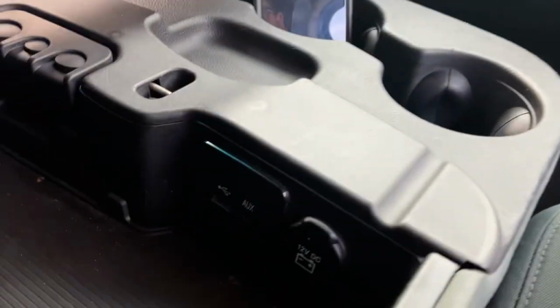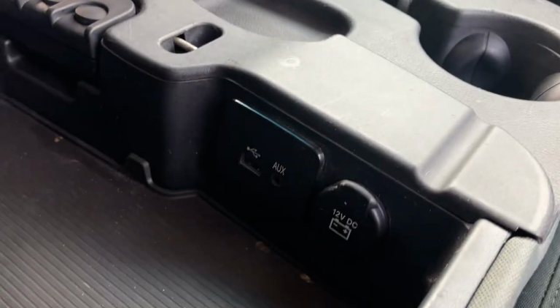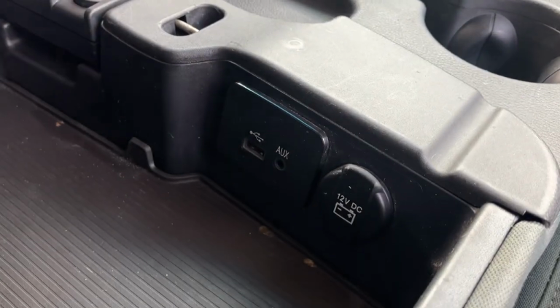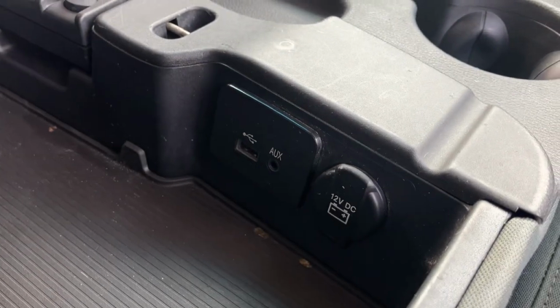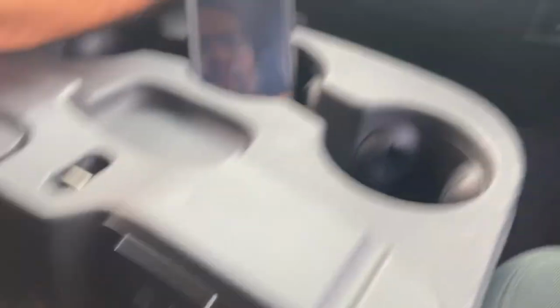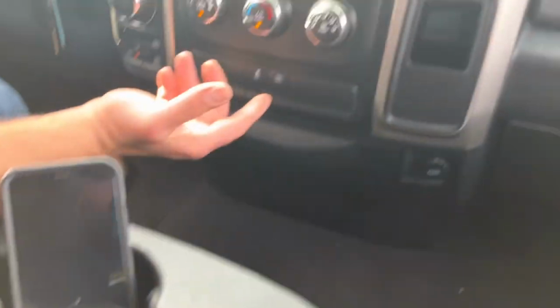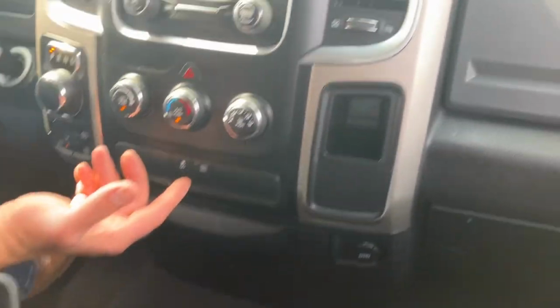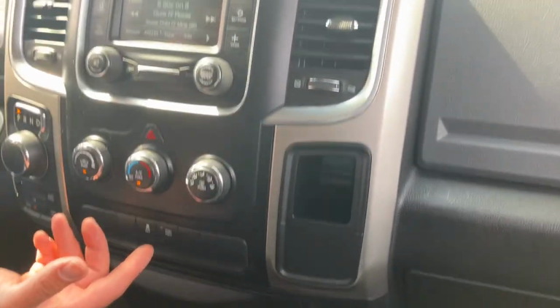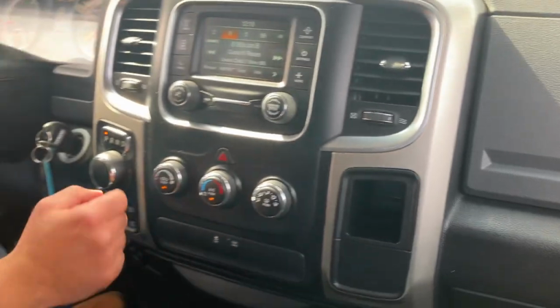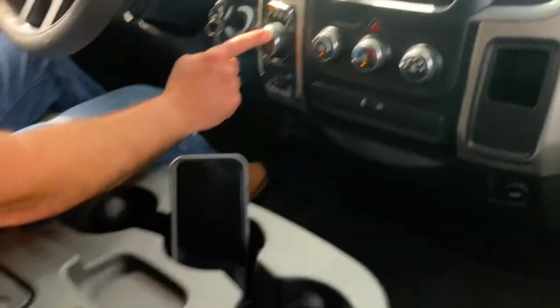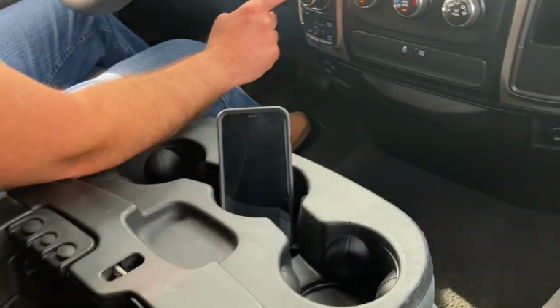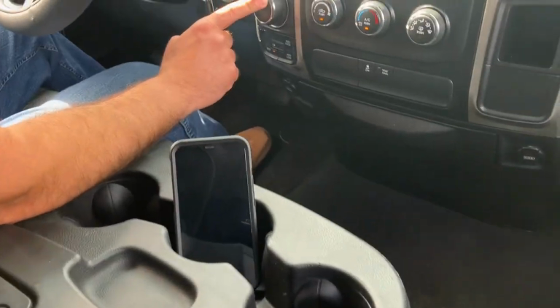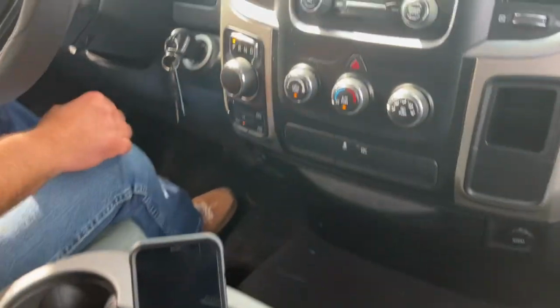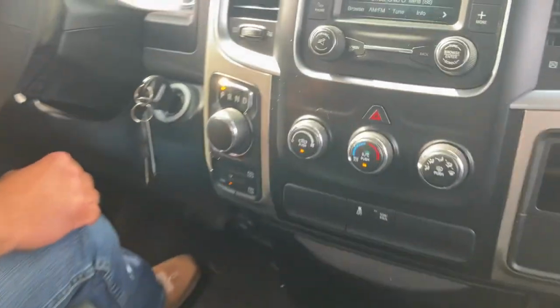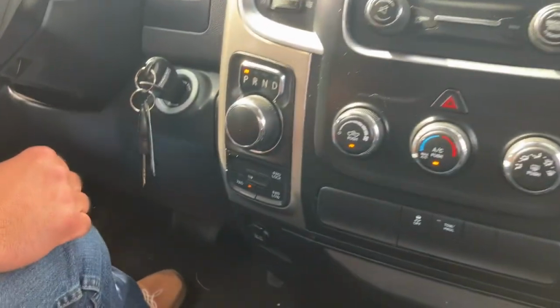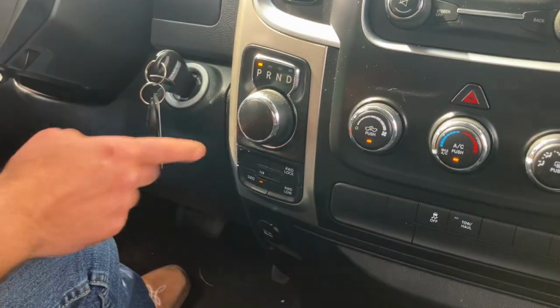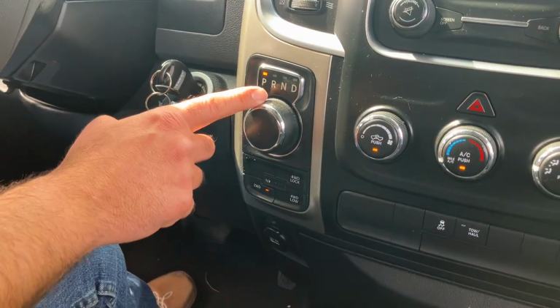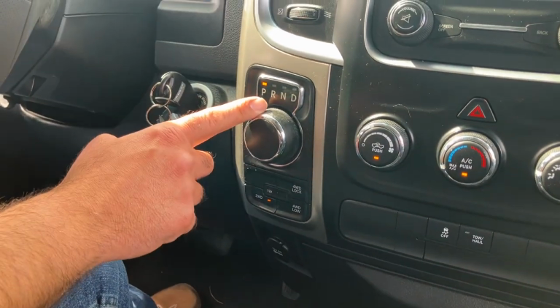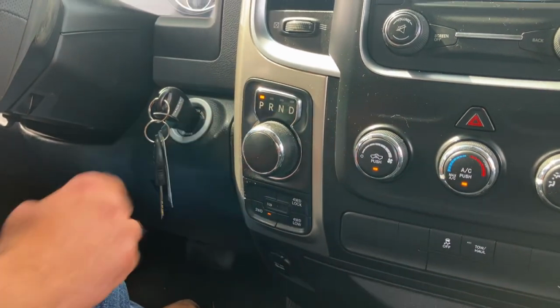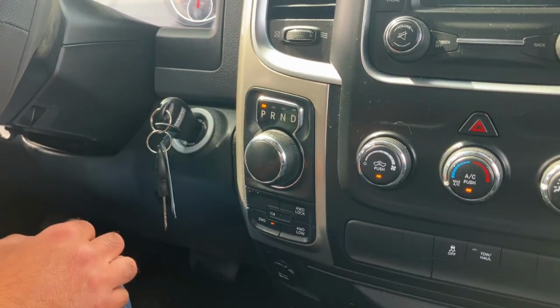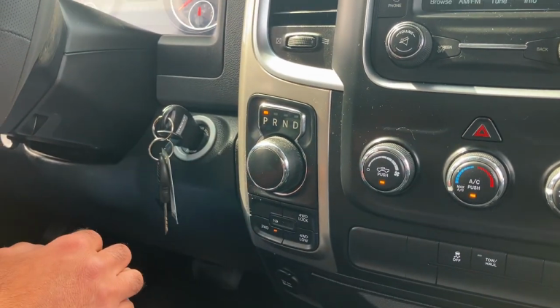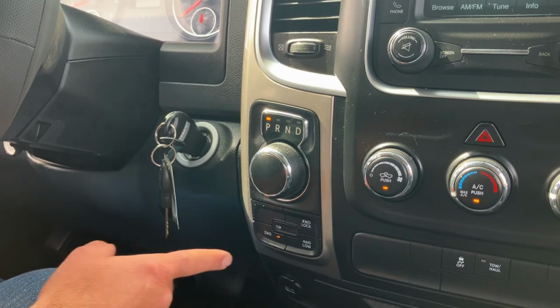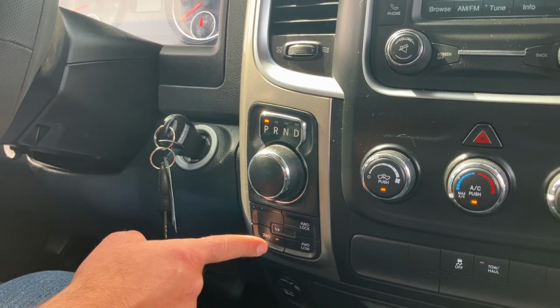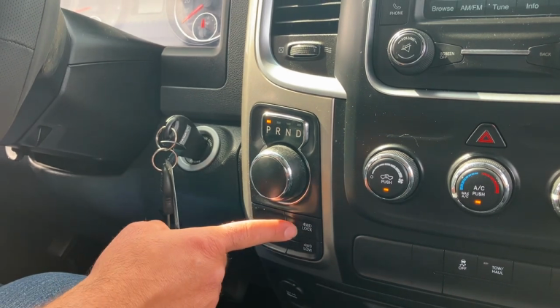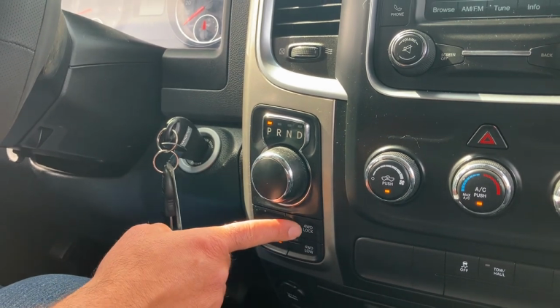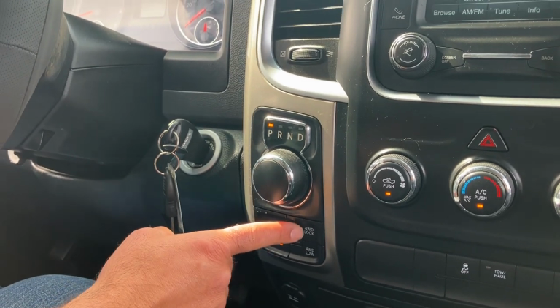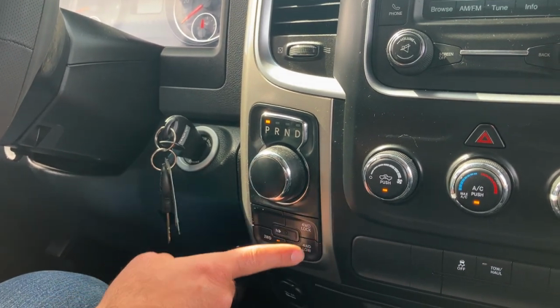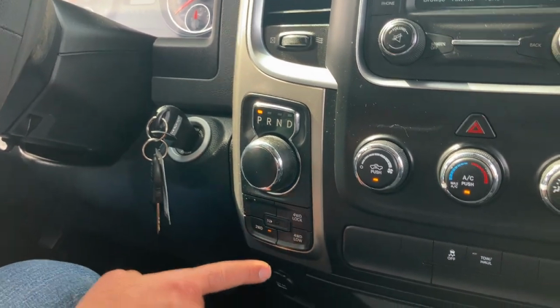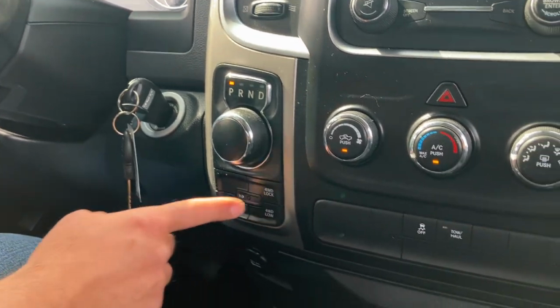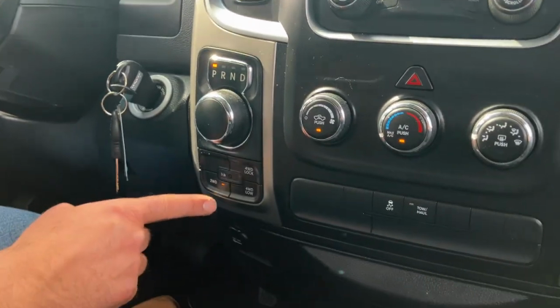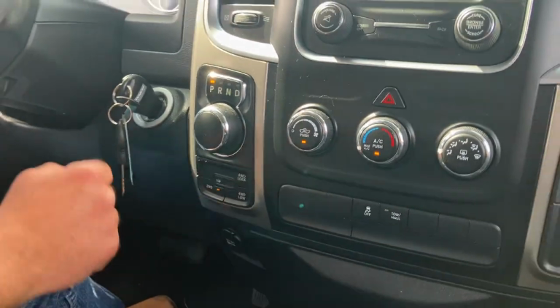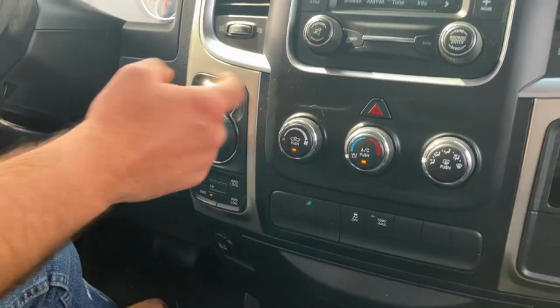Let's test the AC — we're getting to that time of year where that's important. Whenever you get the rotary dial, this is an eight-speed automatic transmission. Along the bottom you've got the four-wheel drive selector, and right now it's set to two.